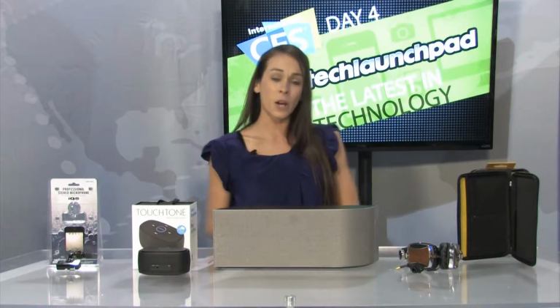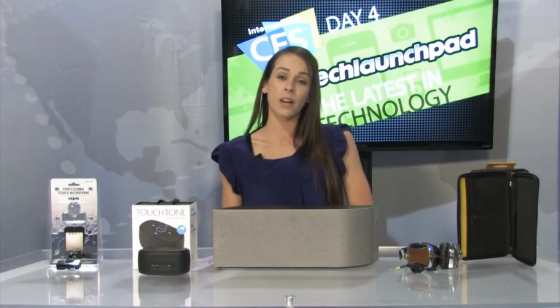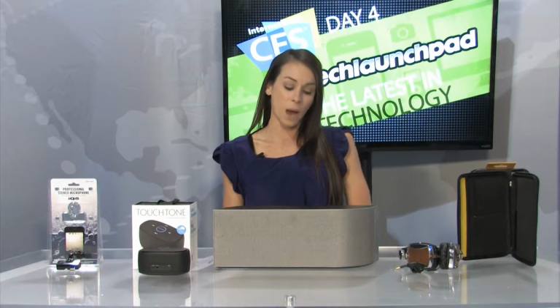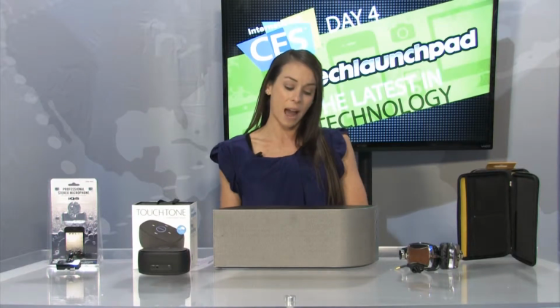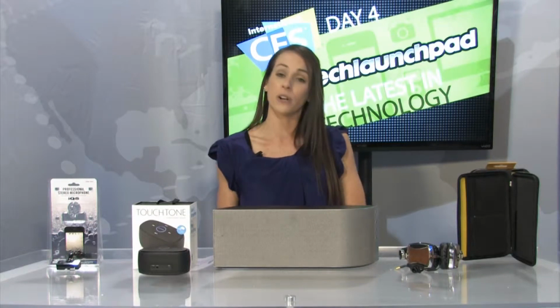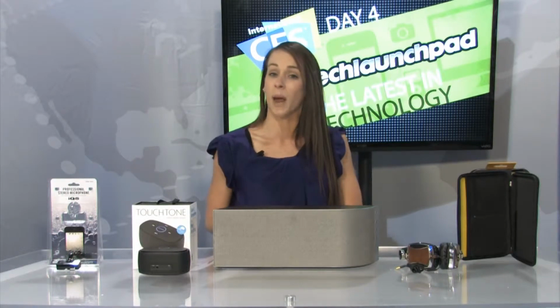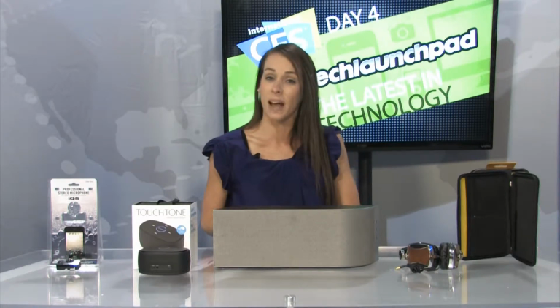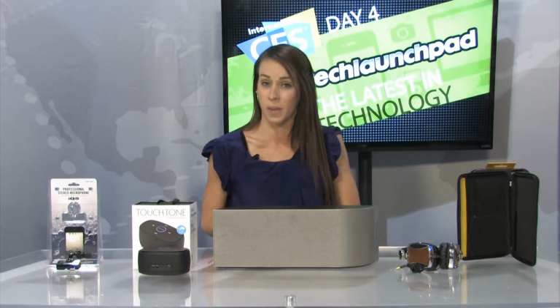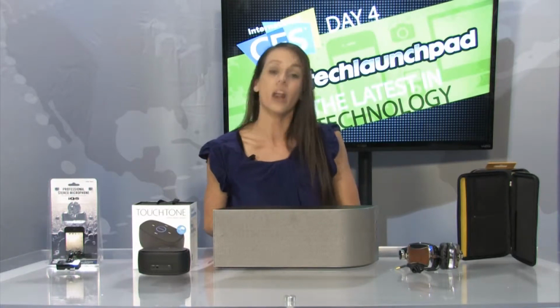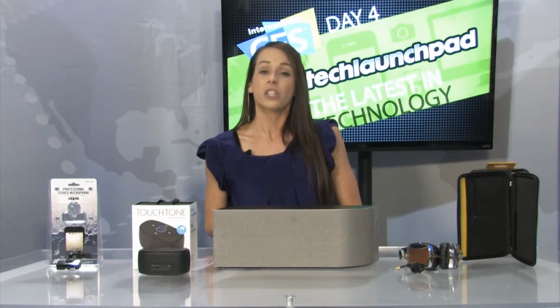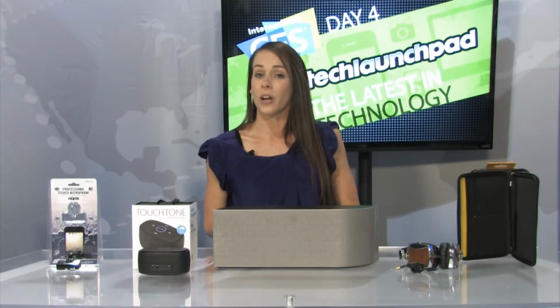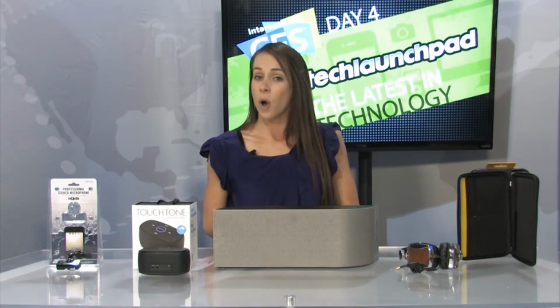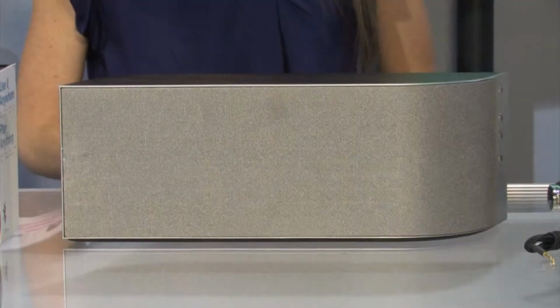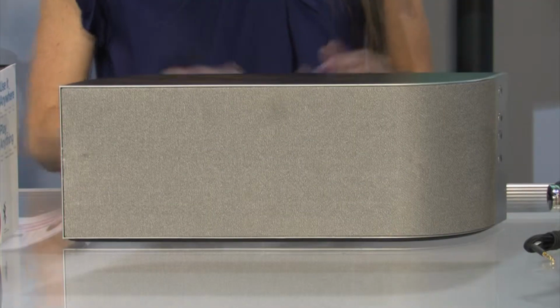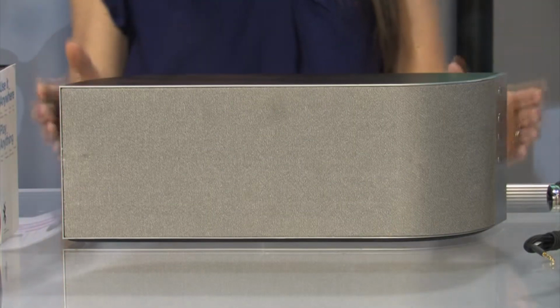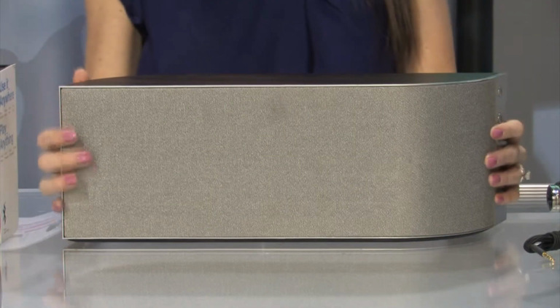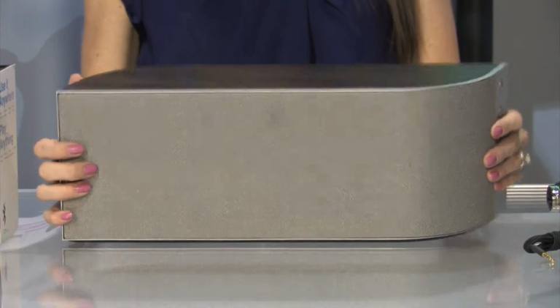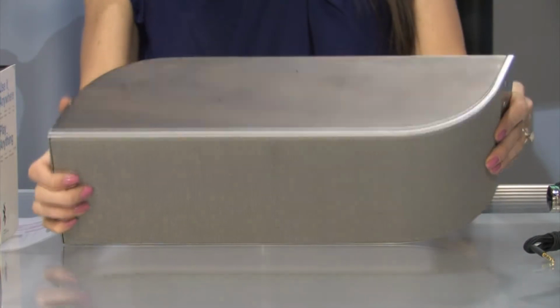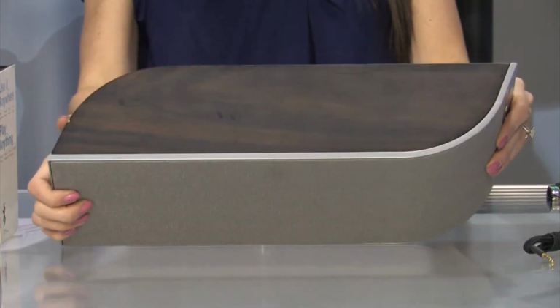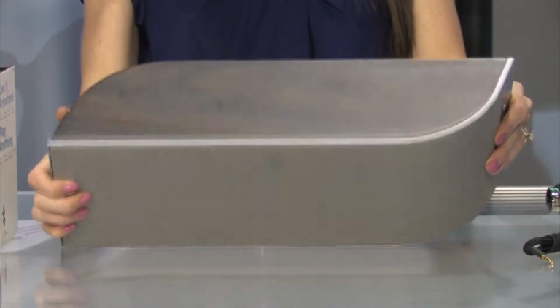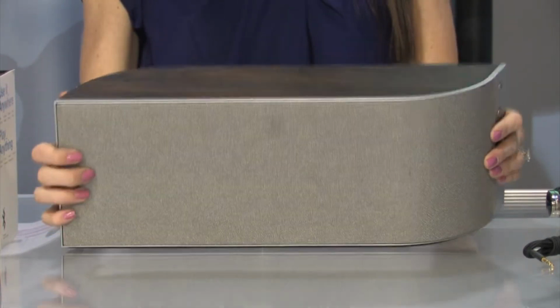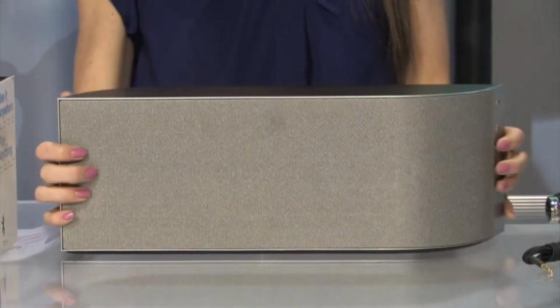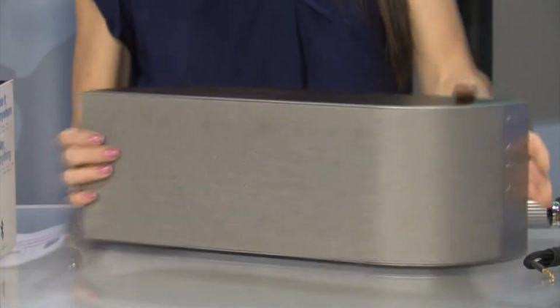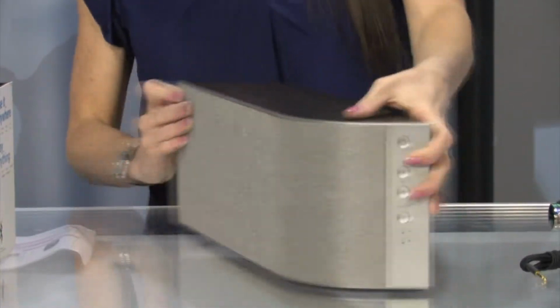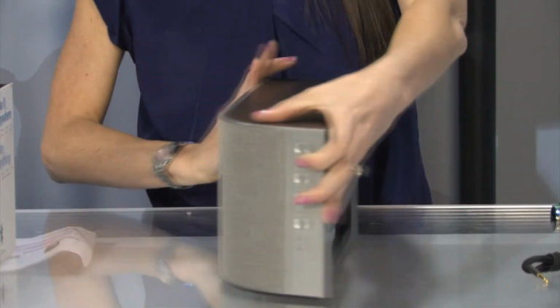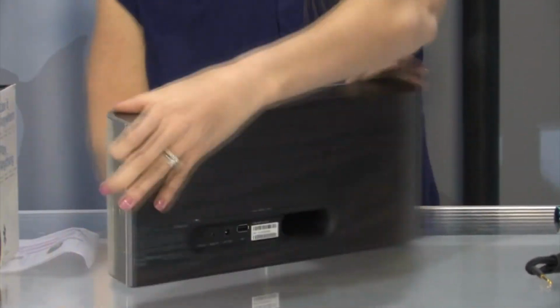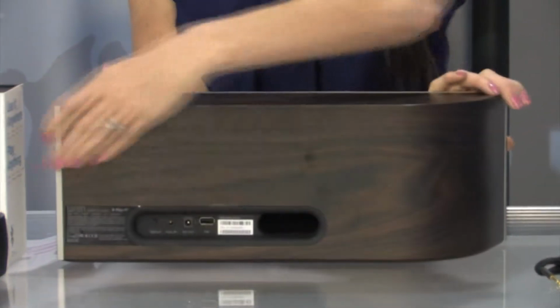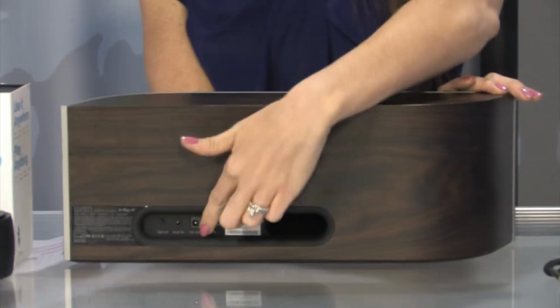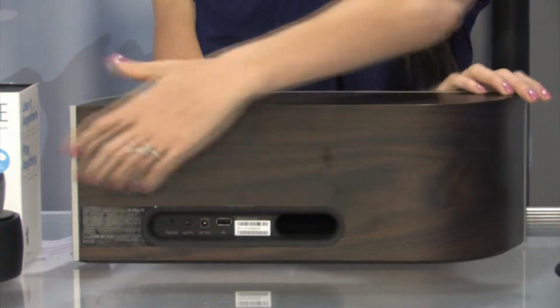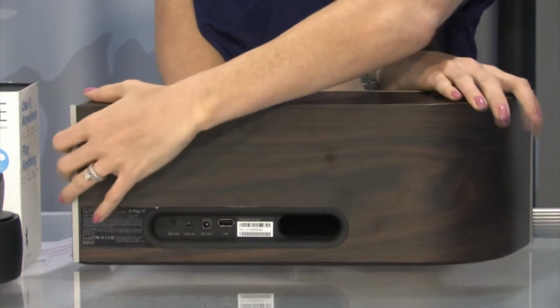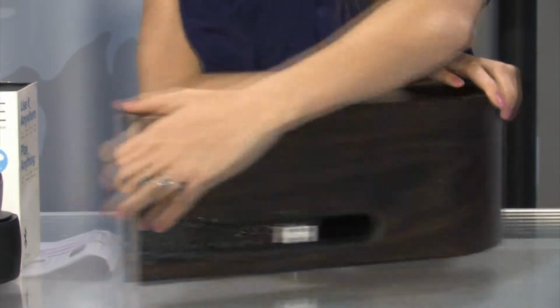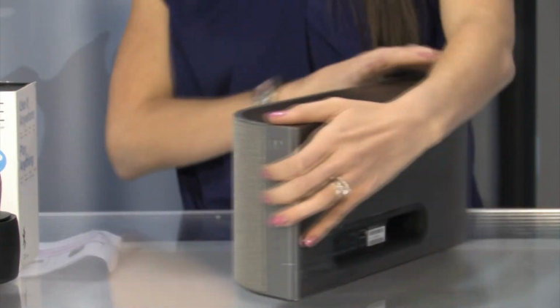Now over here from Wren, we have their new Wren Sound Speaker. So when you're at home entertaining some friends, this gives you that room-filling sound, either with AirPlay or Bluetooth, and it just has a really nice look to it.